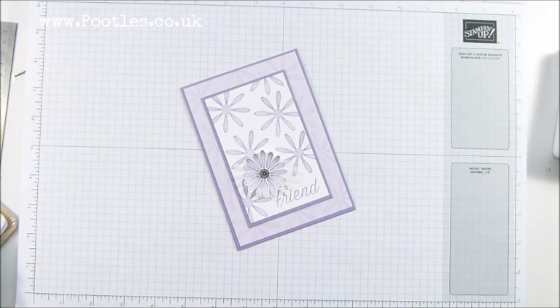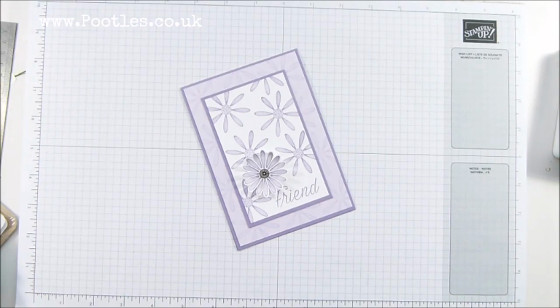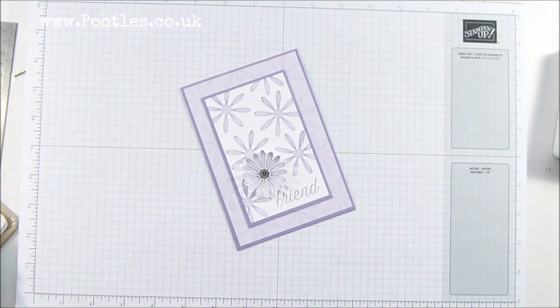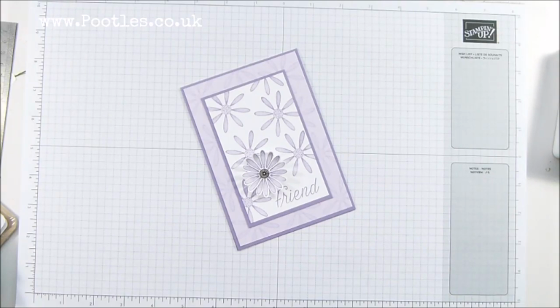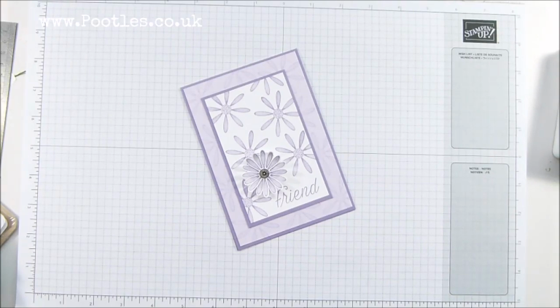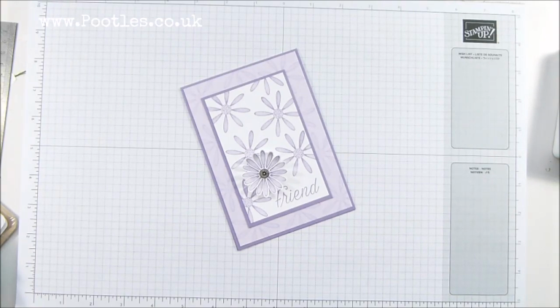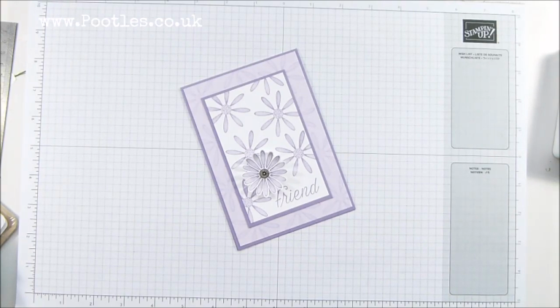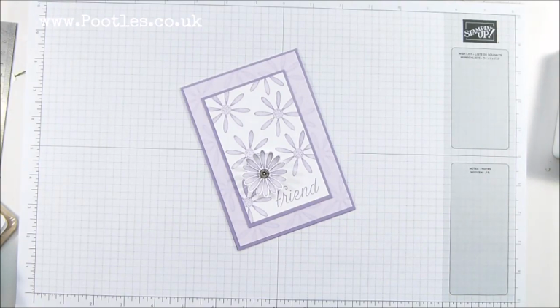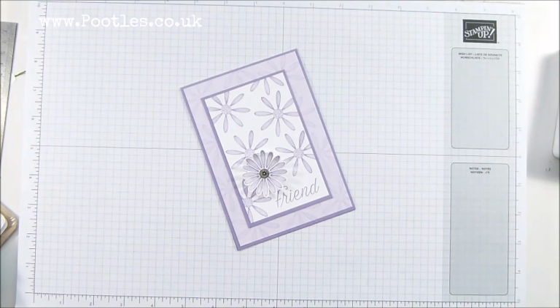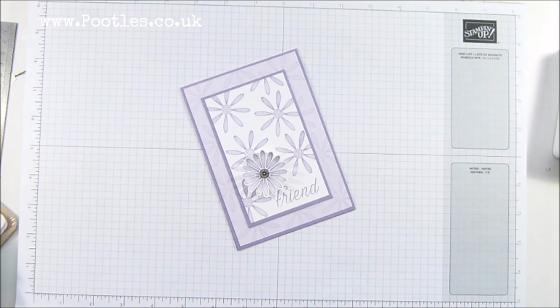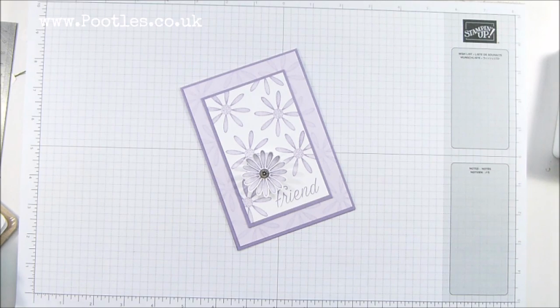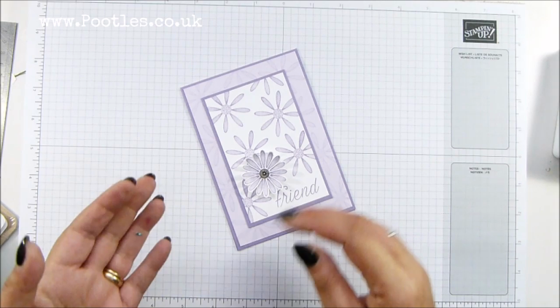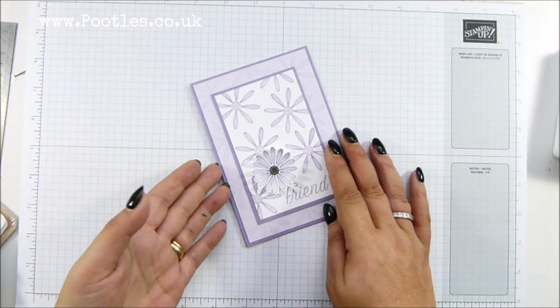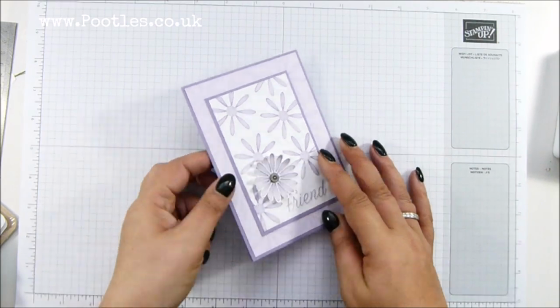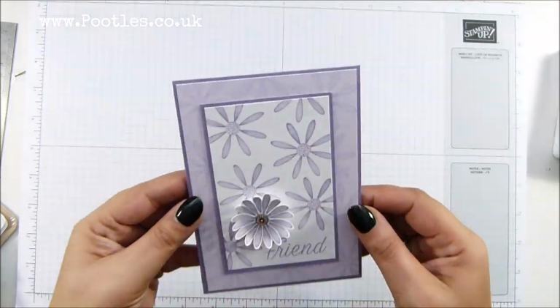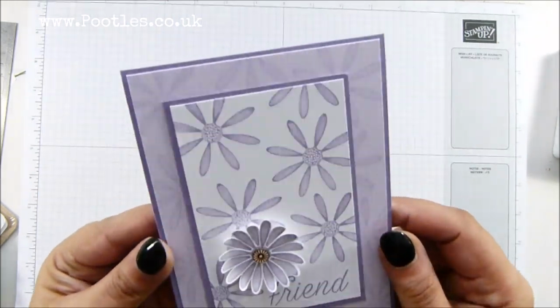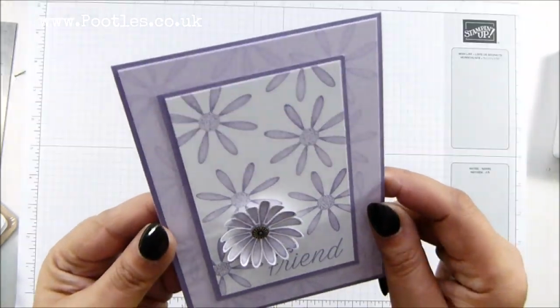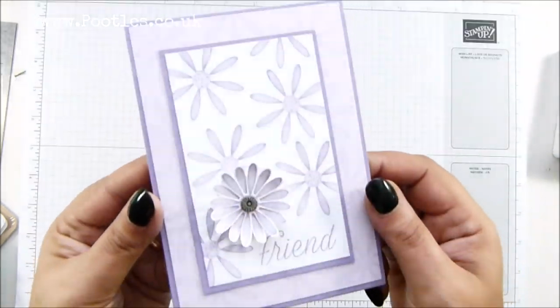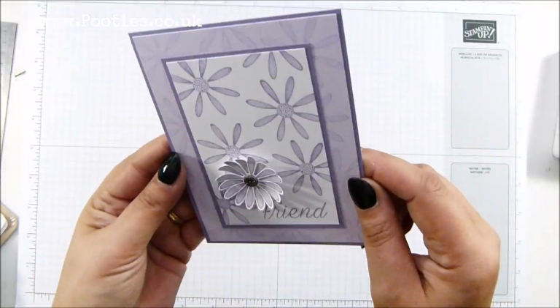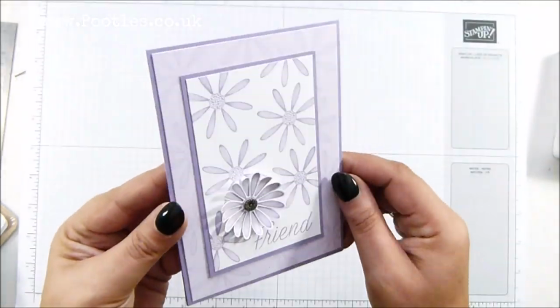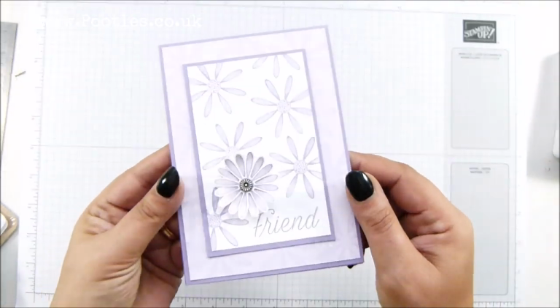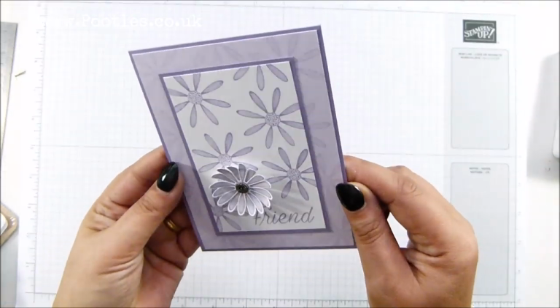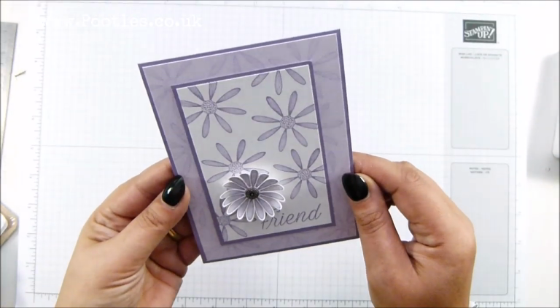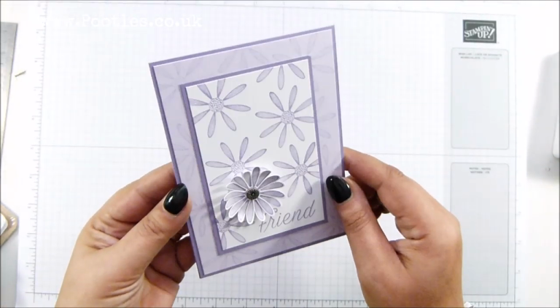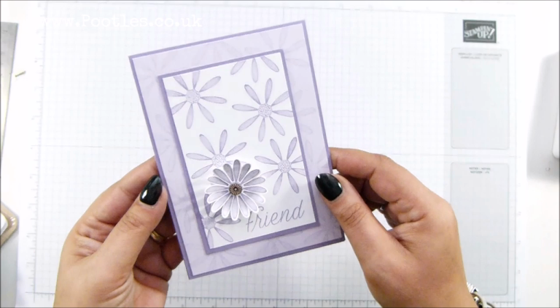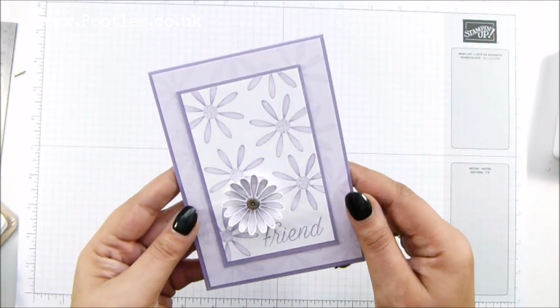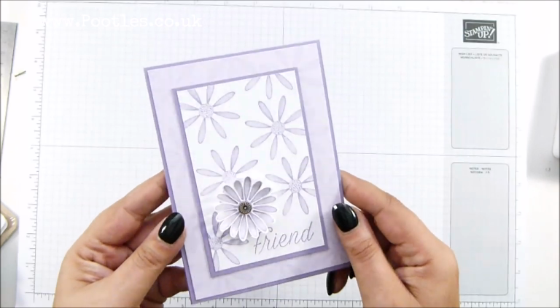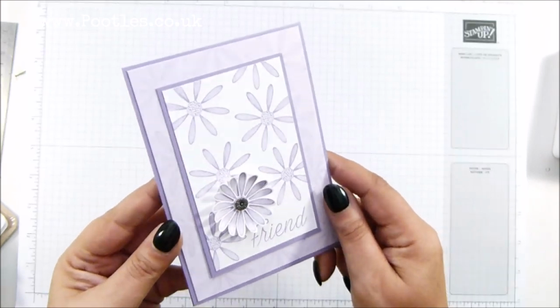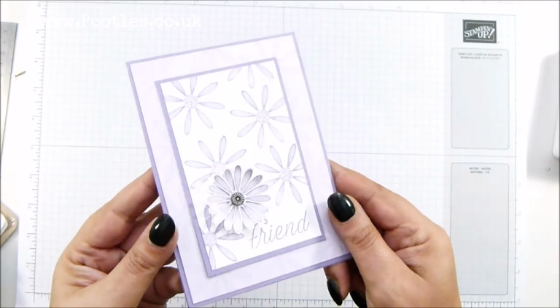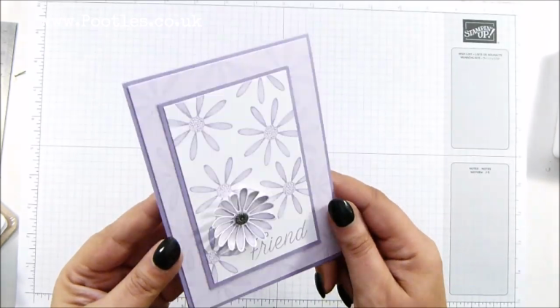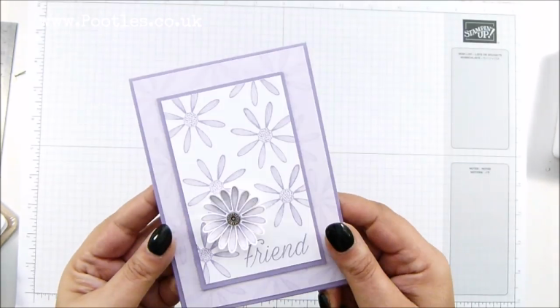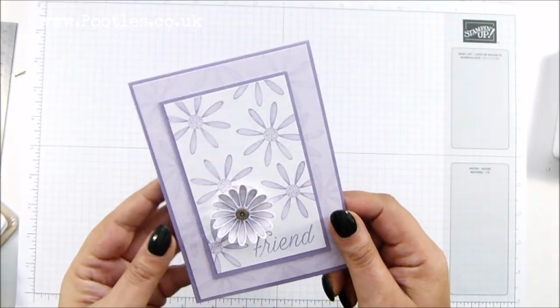Hi there, it's Sam from poodles.co.uk. Thank you very much for joining me today. Today's card is this one — it's my beautiful Daisy Lane. I love Daisy. Isn't she cute? She's so pretty.